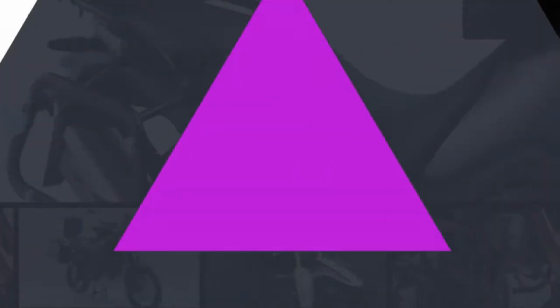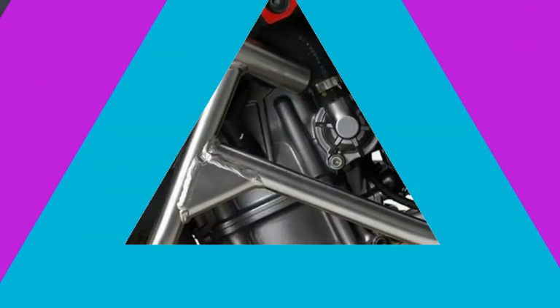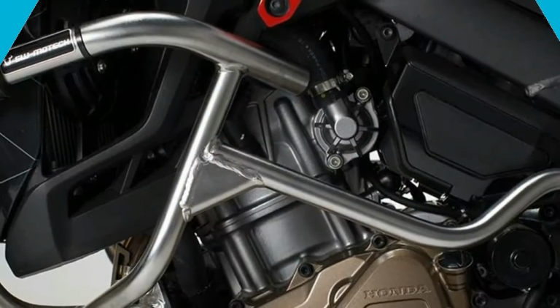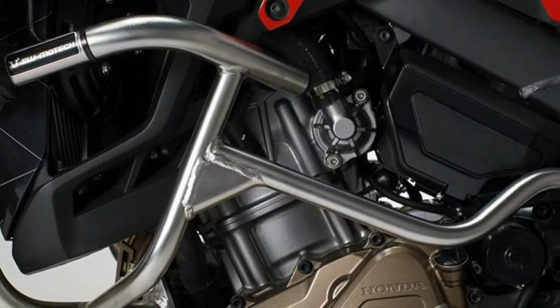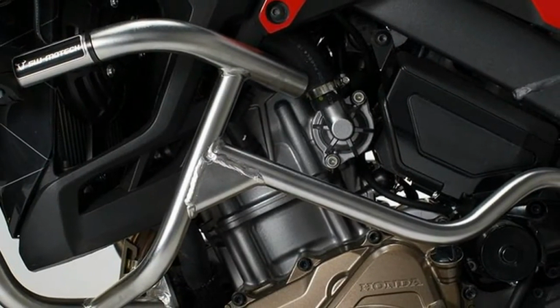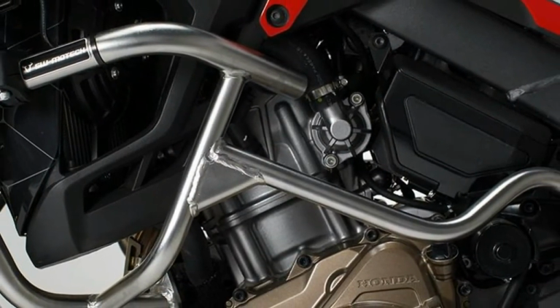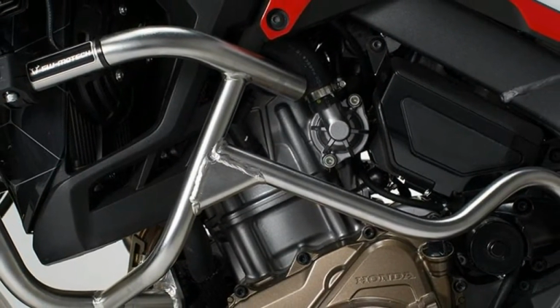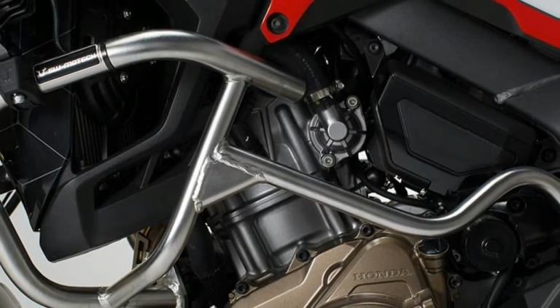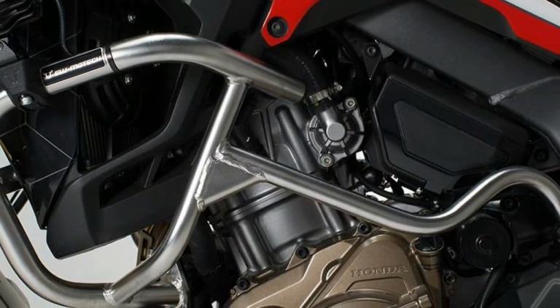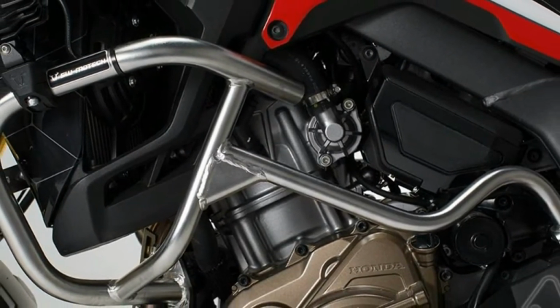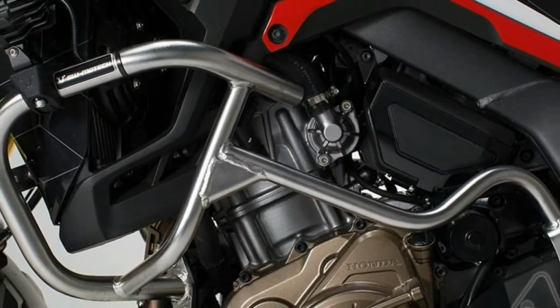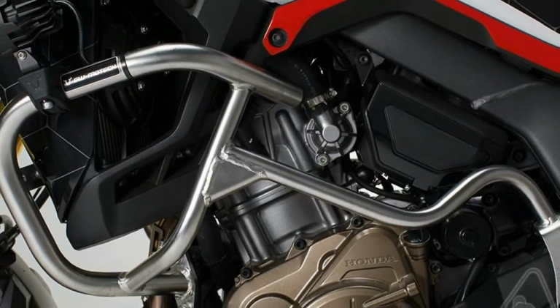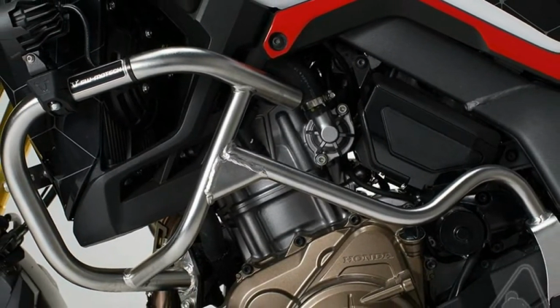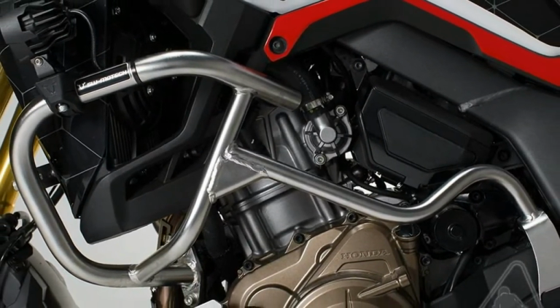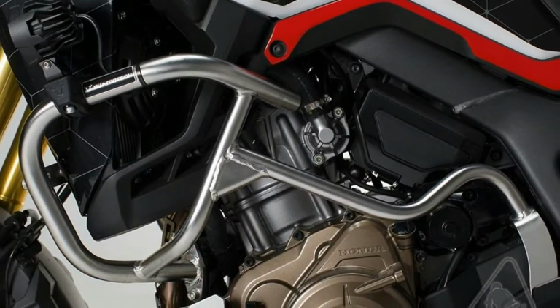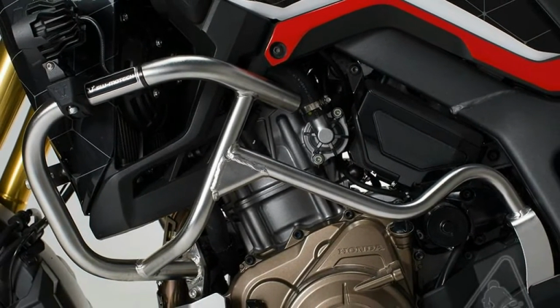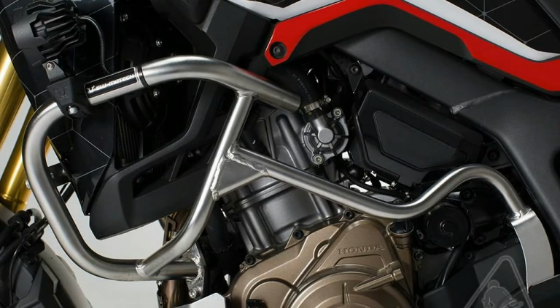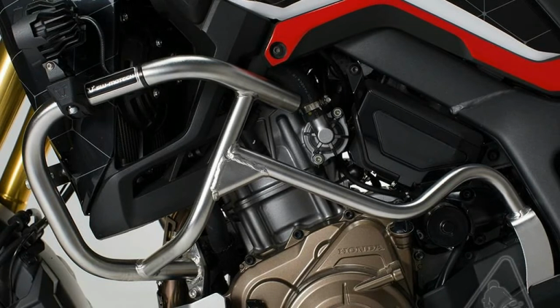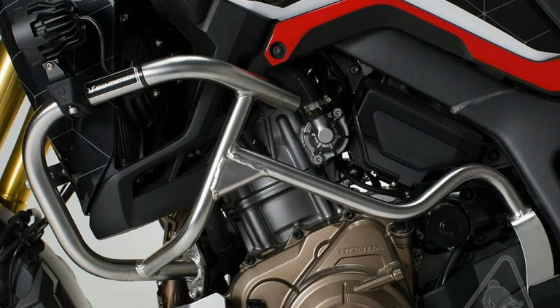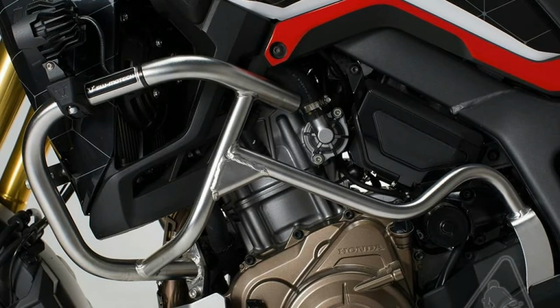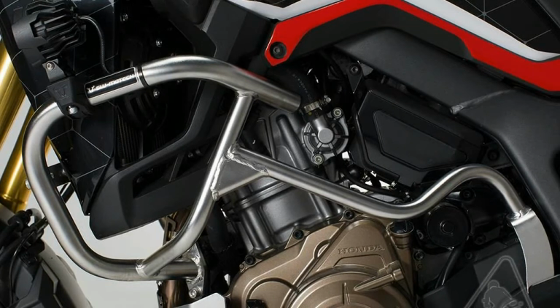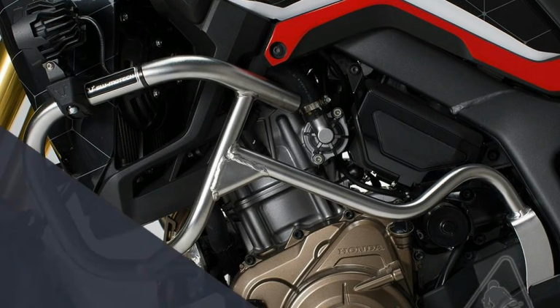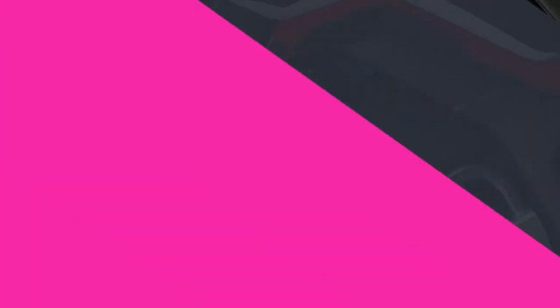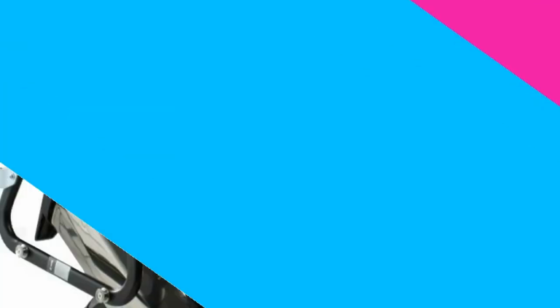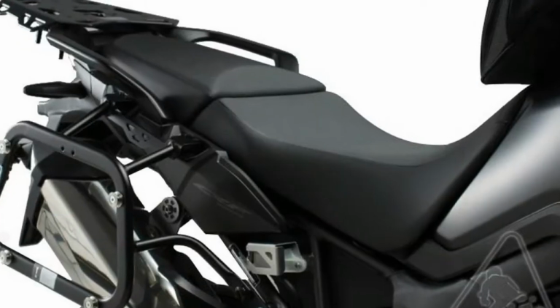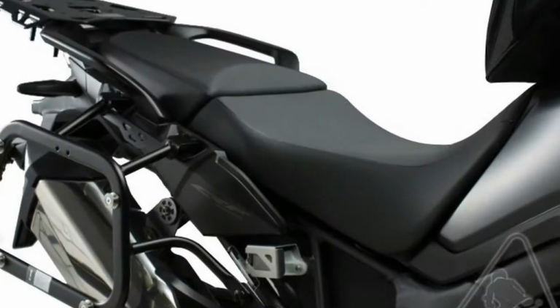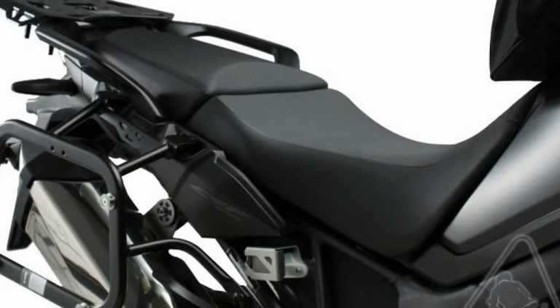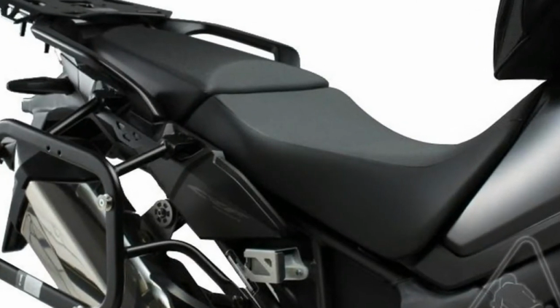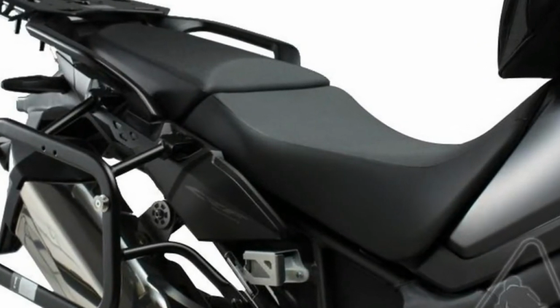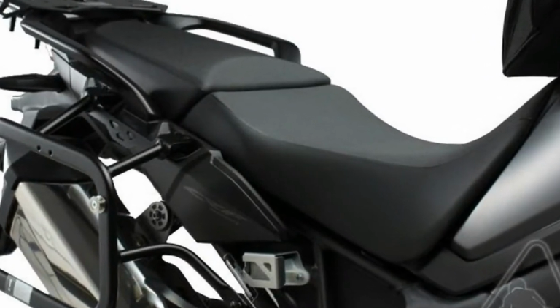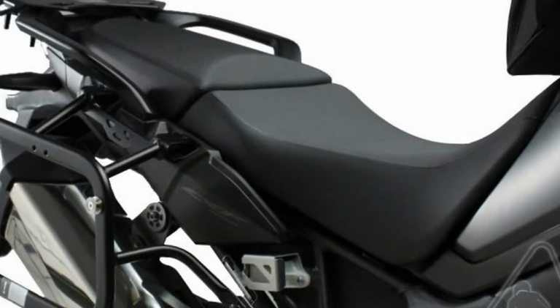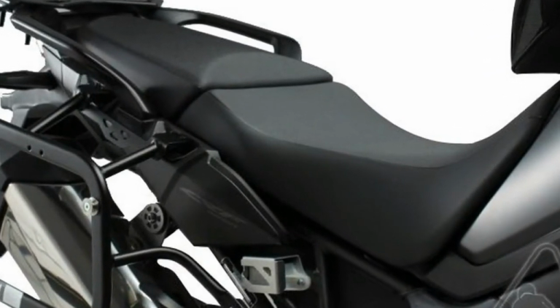Taller, with a flatter seat profile and upright riding position, the Africa Twin Adventure Sports is even more prepared to adventure on untrodden paths than its modern-day all-rounder sibling.